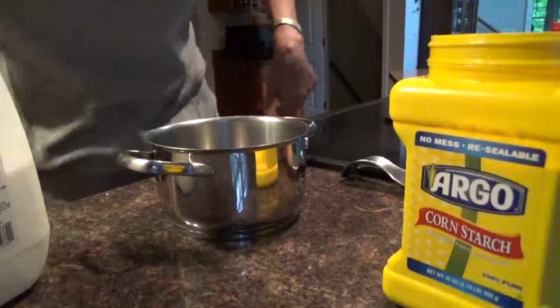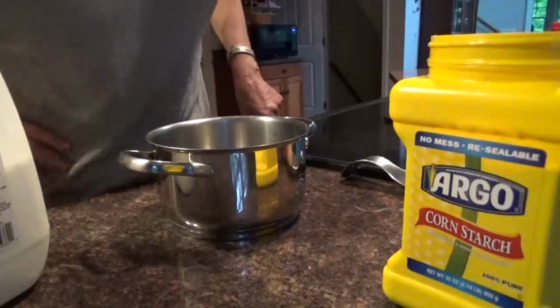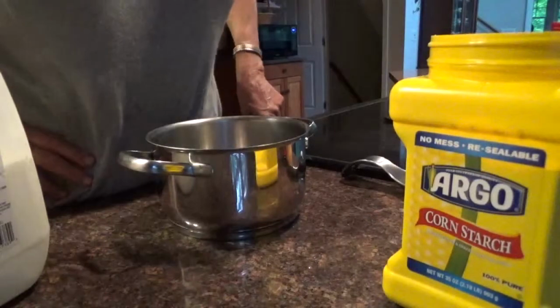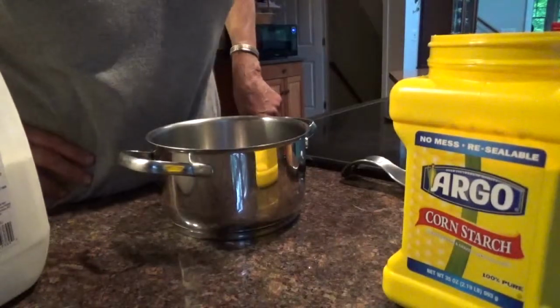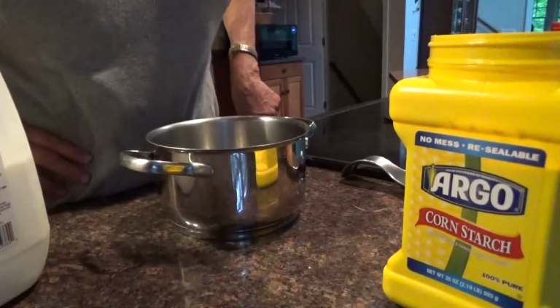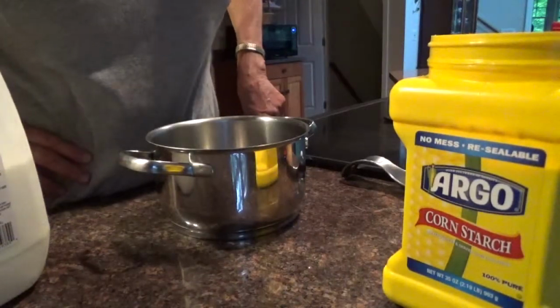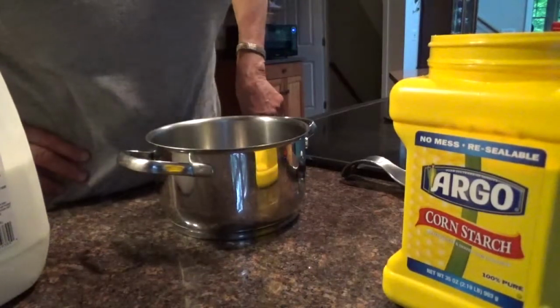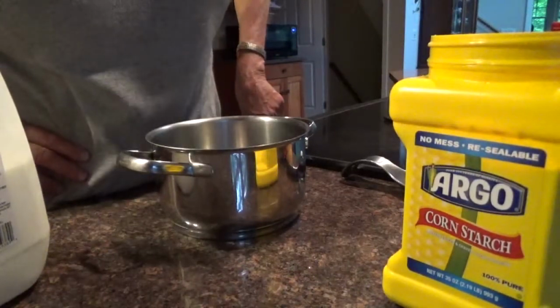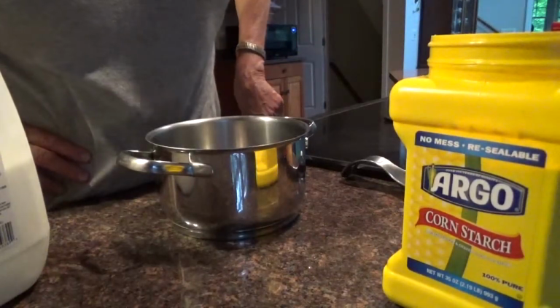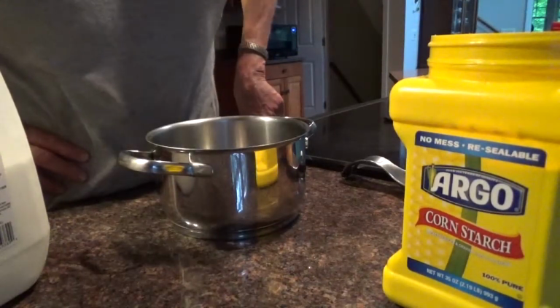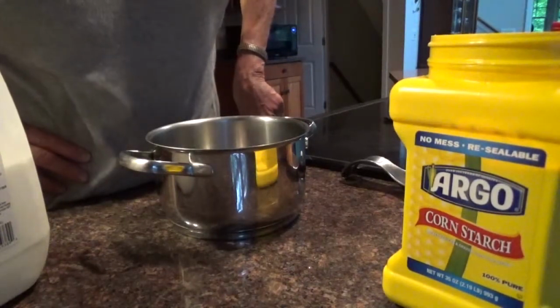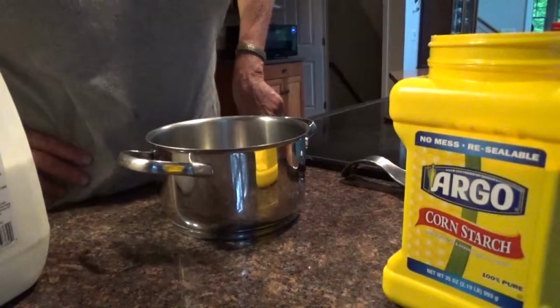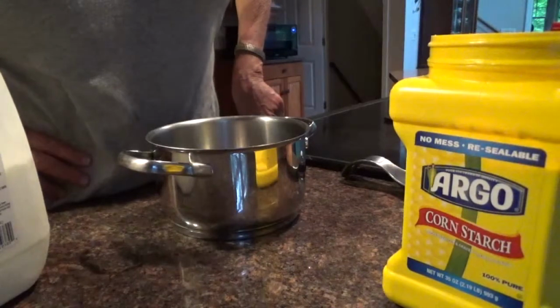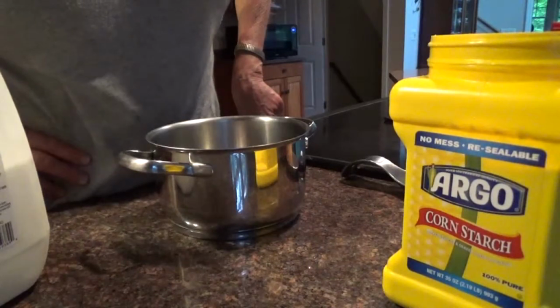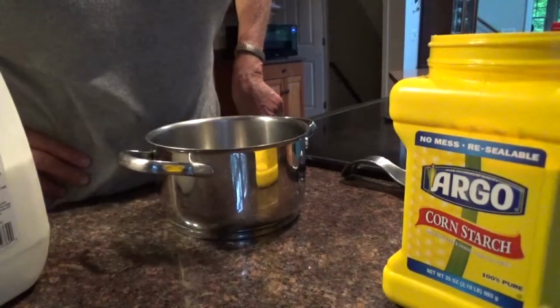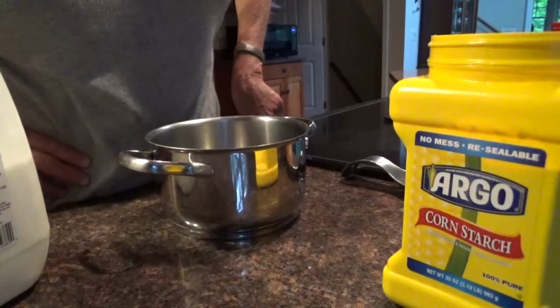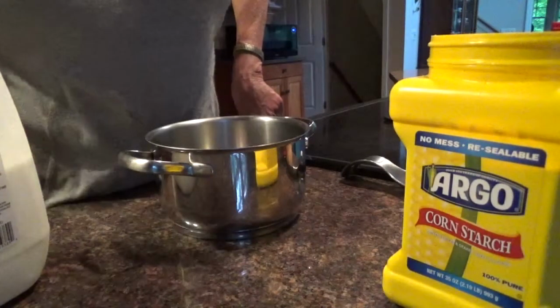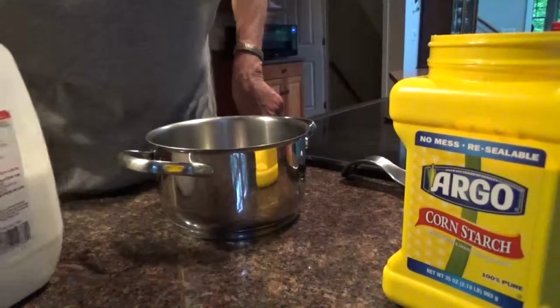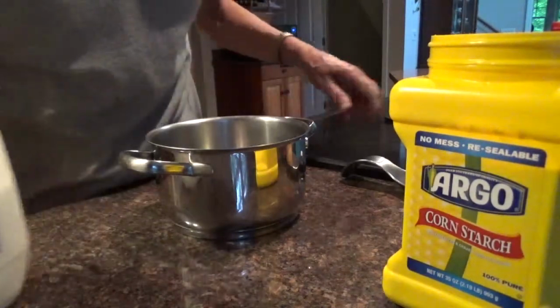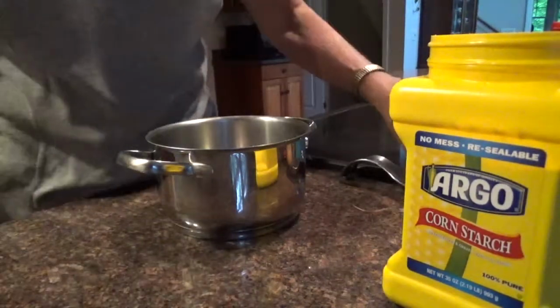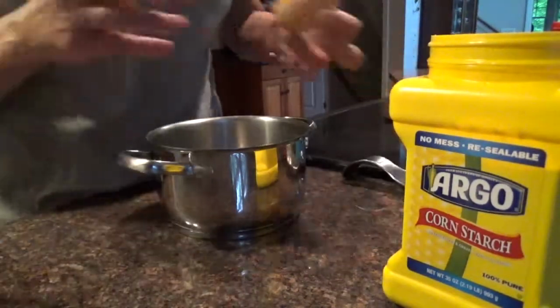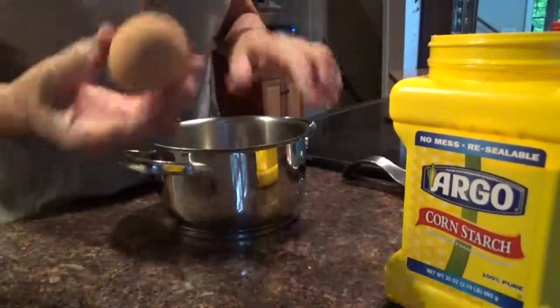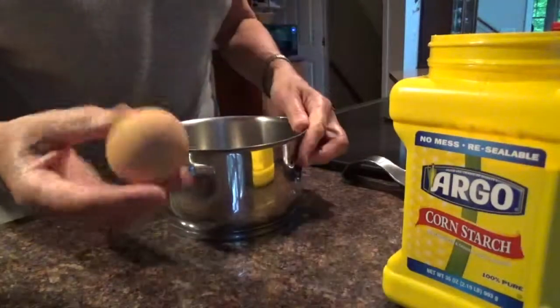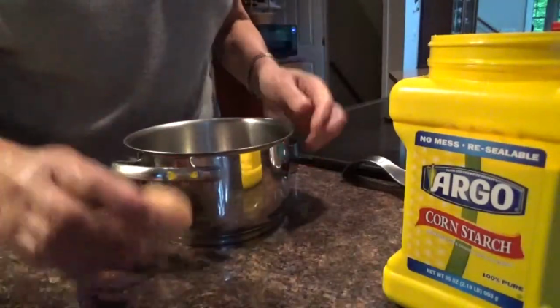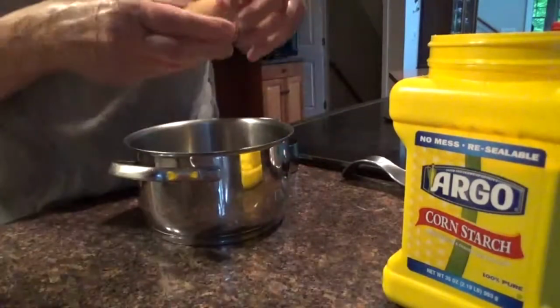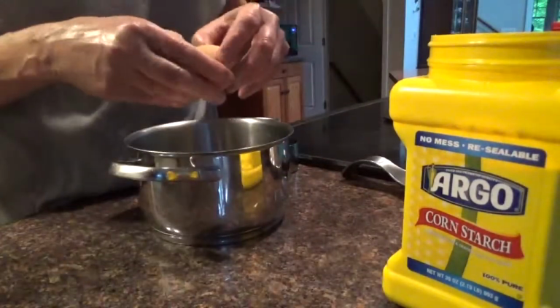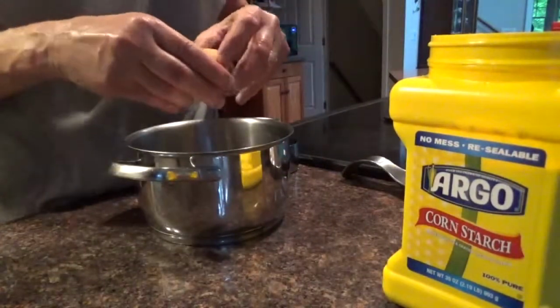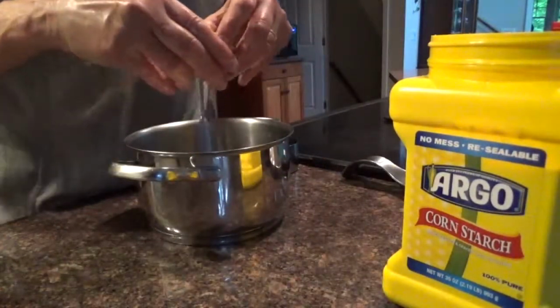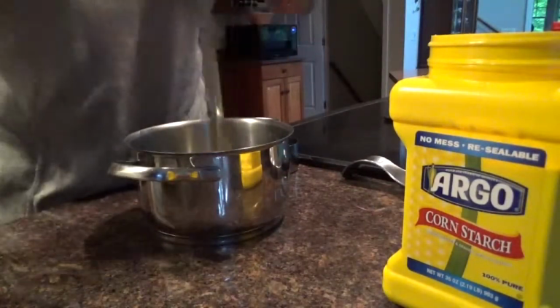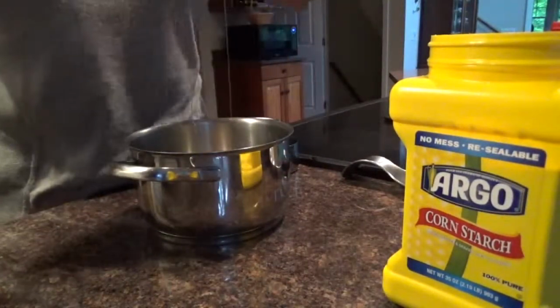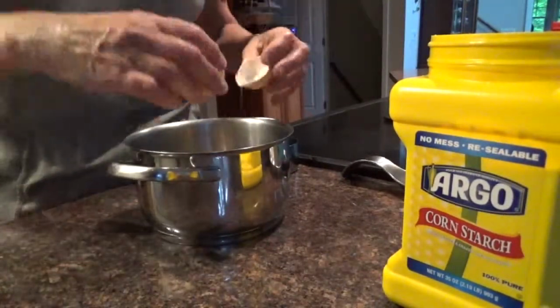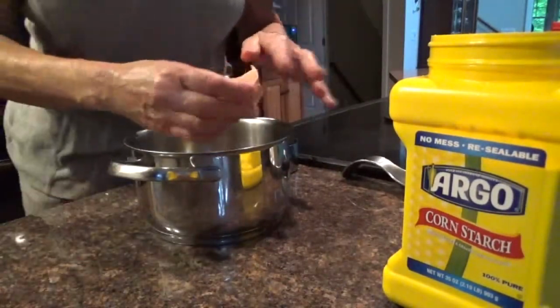Pudding. Cornstarch pudding. You feel like some vanilla pudding? Let's do it. One egg — I'm making a small vanilla pudding.